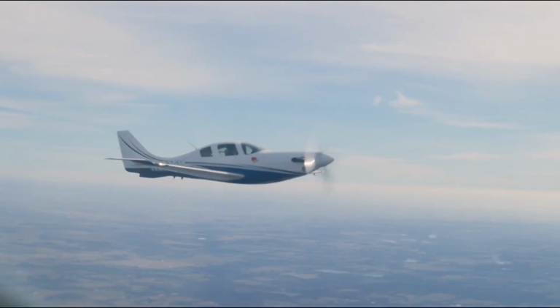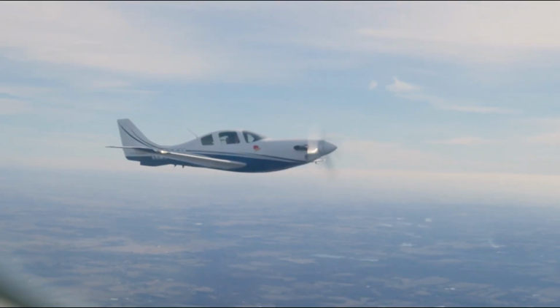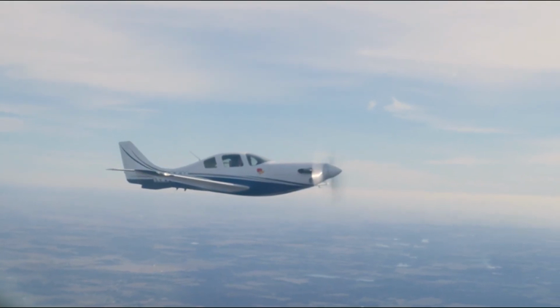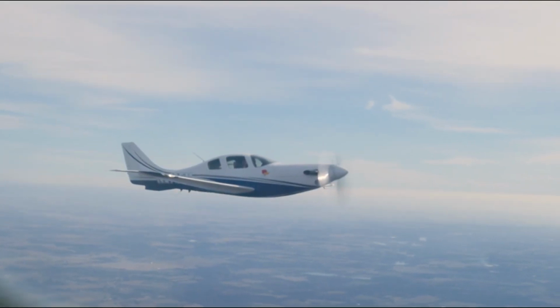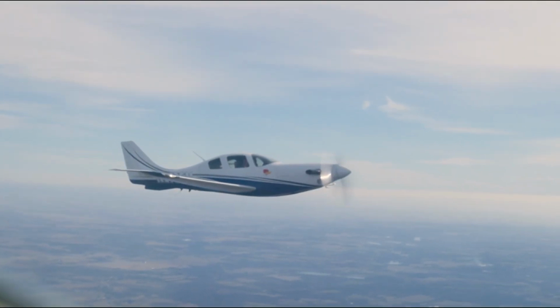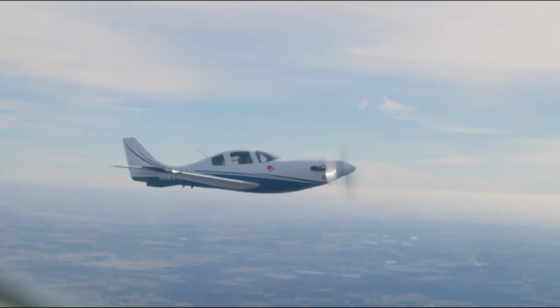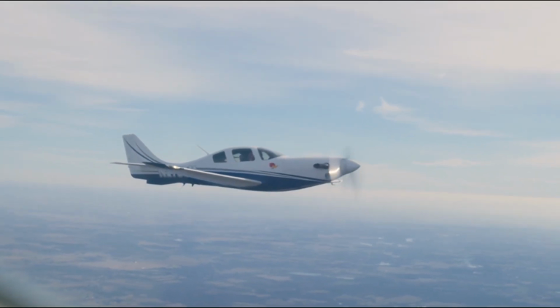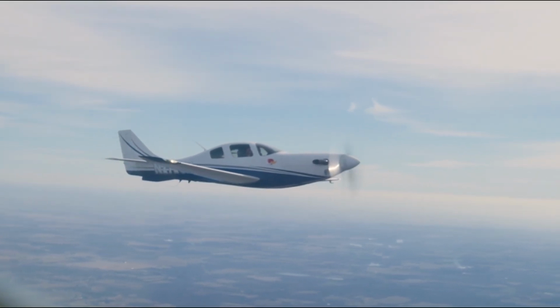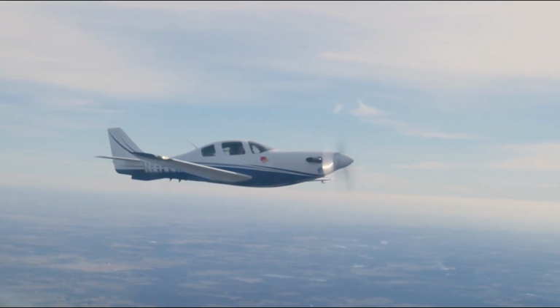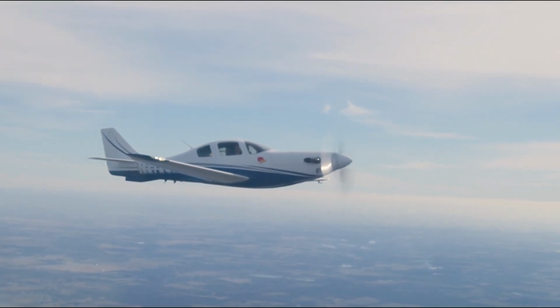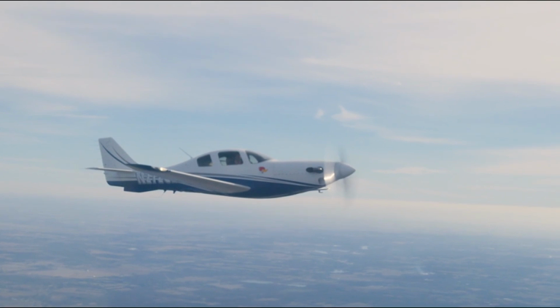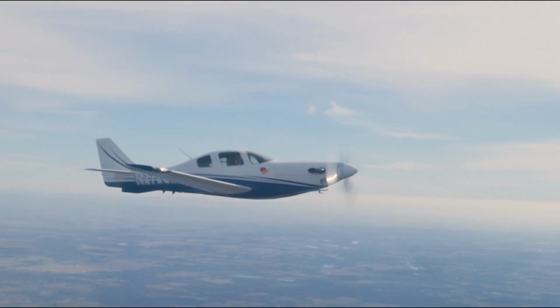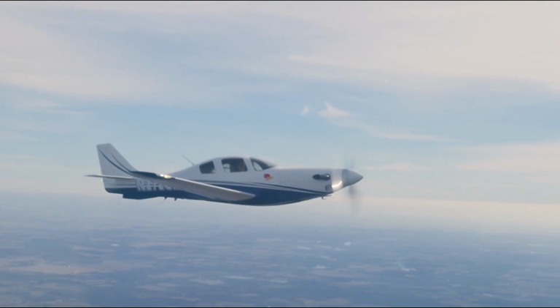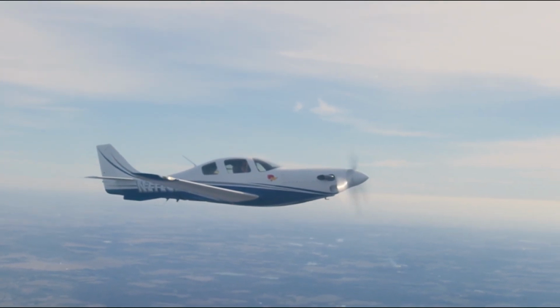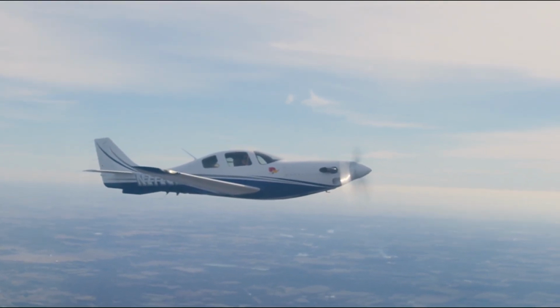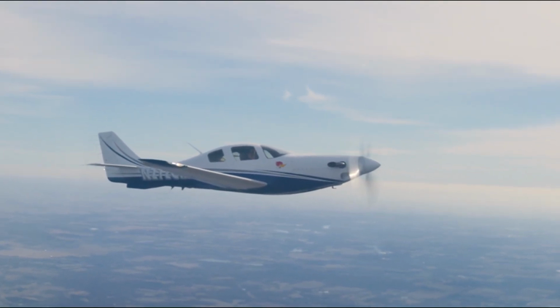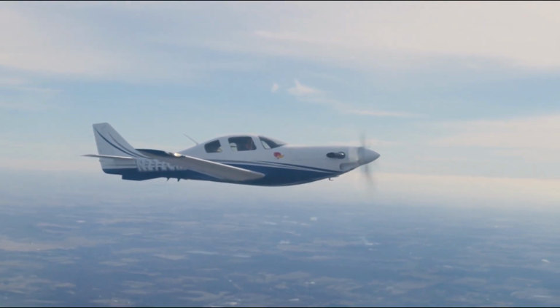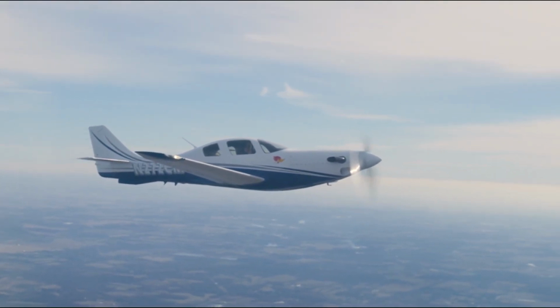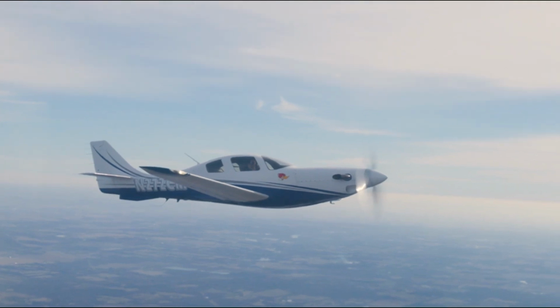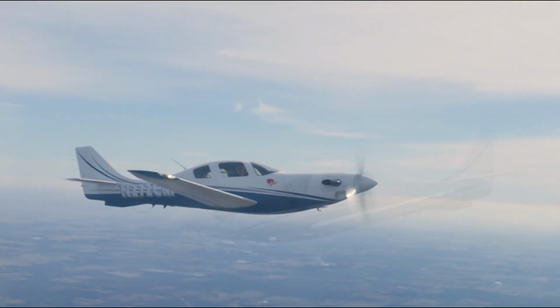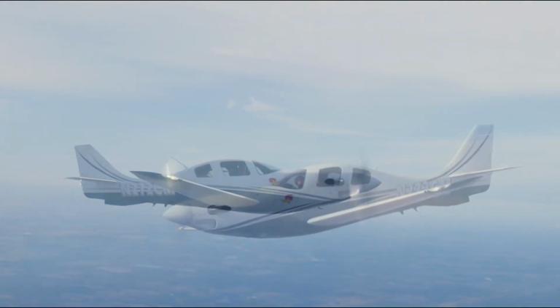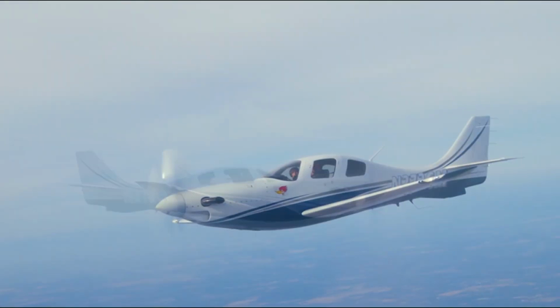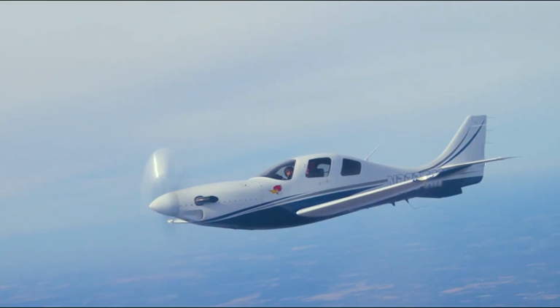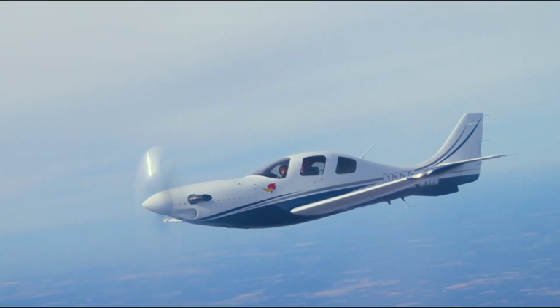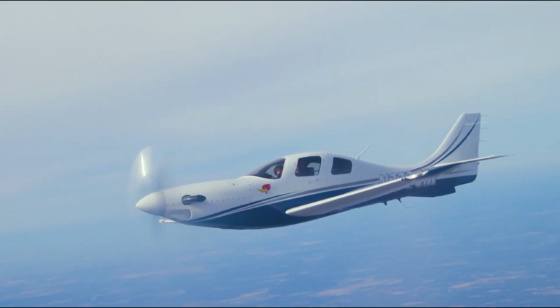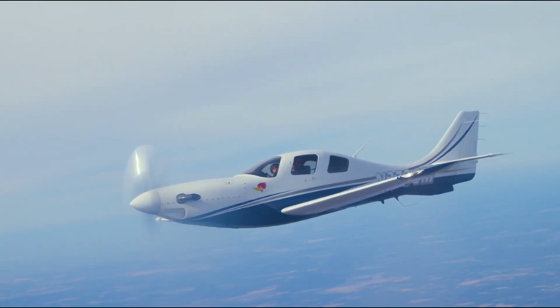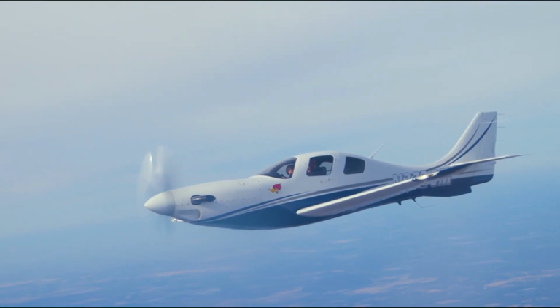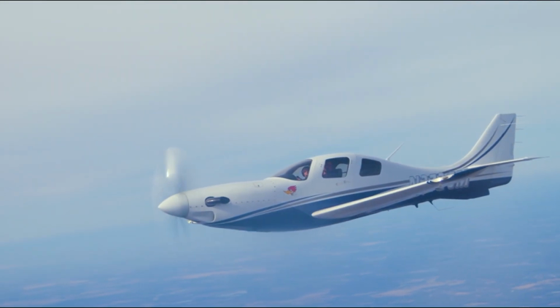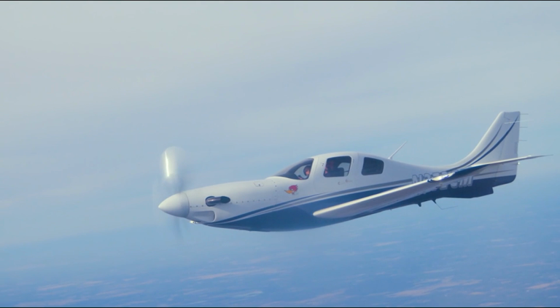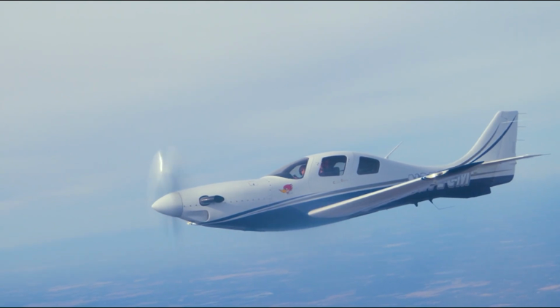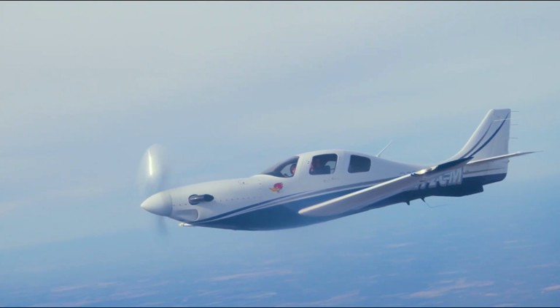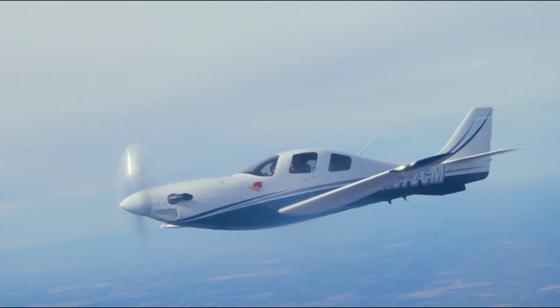The operating costs associated with the Lancer 4PT are incredible compared to other high-performance turboprops. At 30 gallons per hour and 290 knots, it's getting excellent fuel mileage — and even better because it's burning Jet A, which is lower priced than 100 low lead.